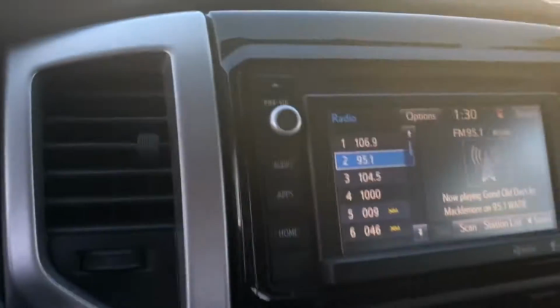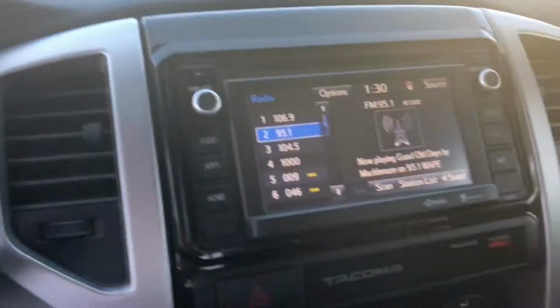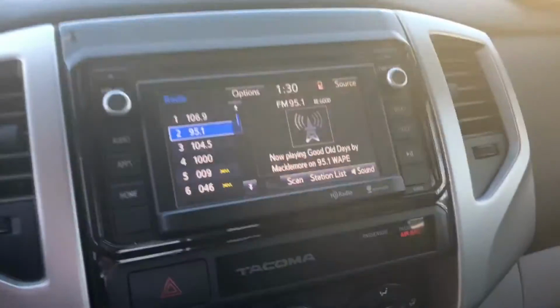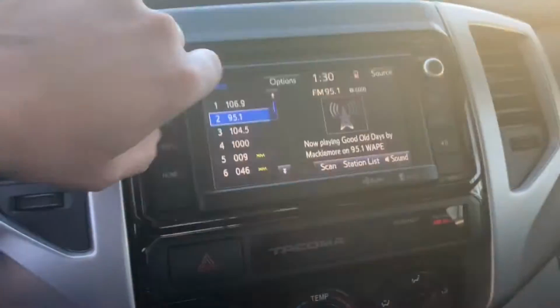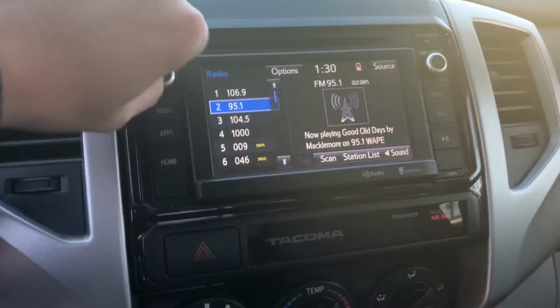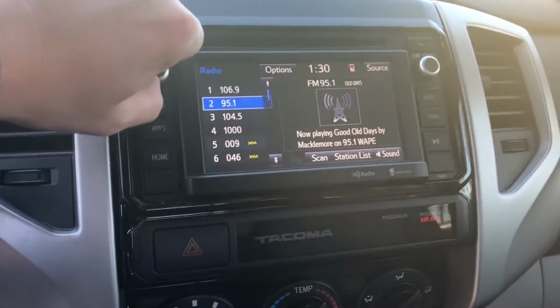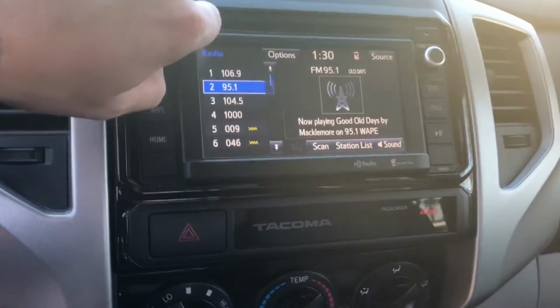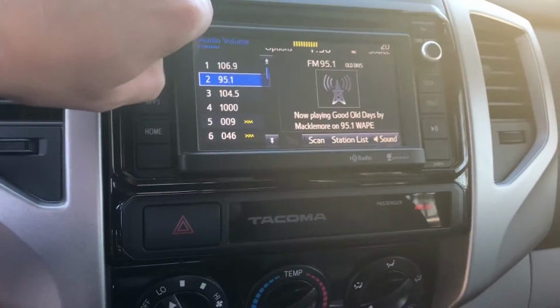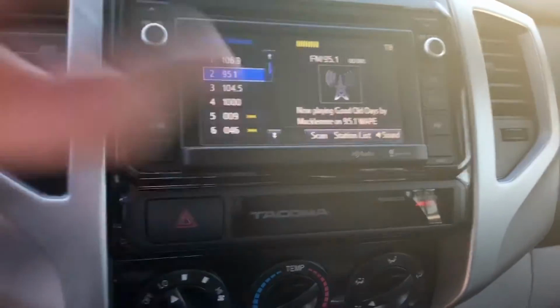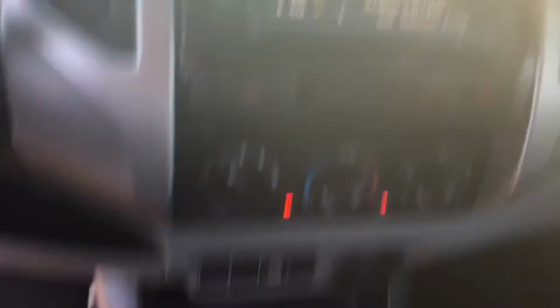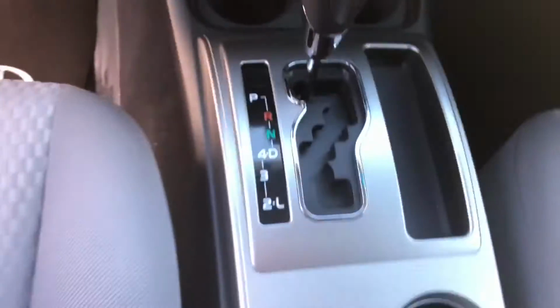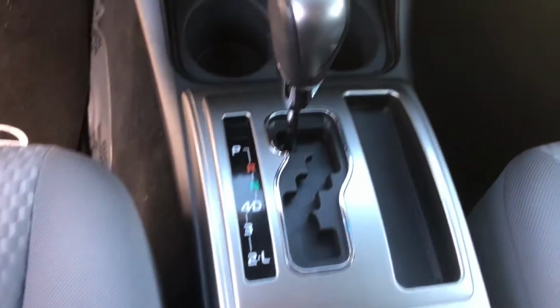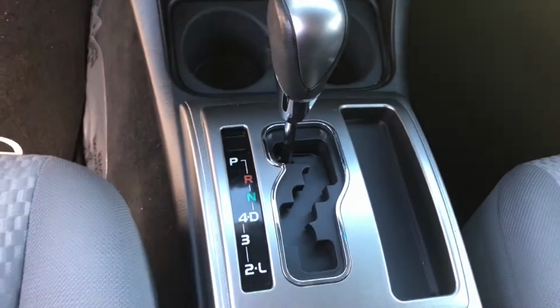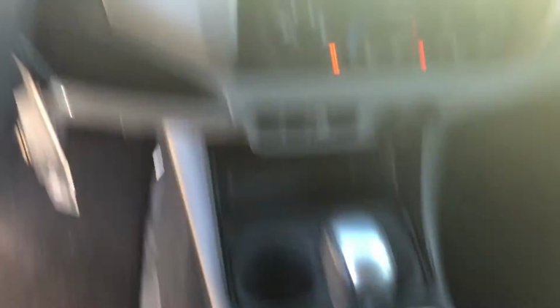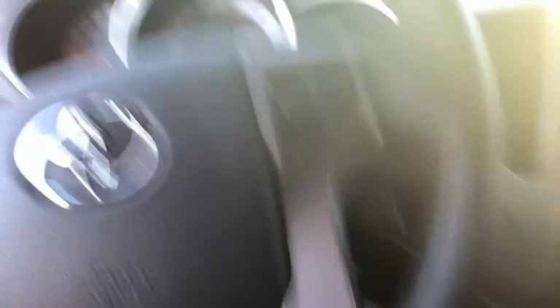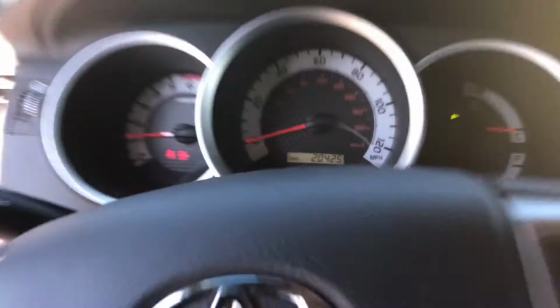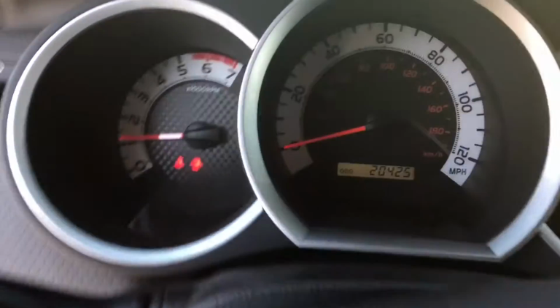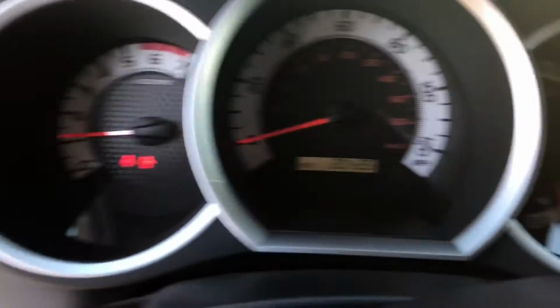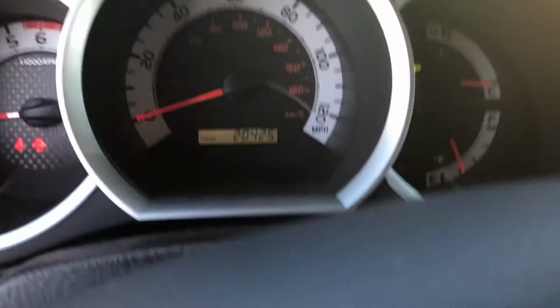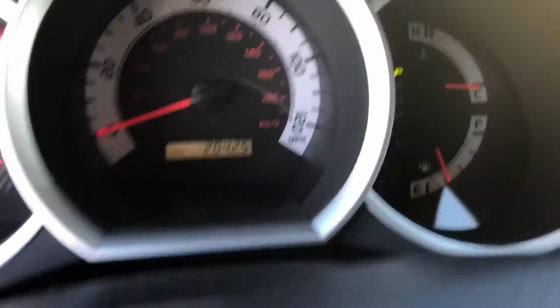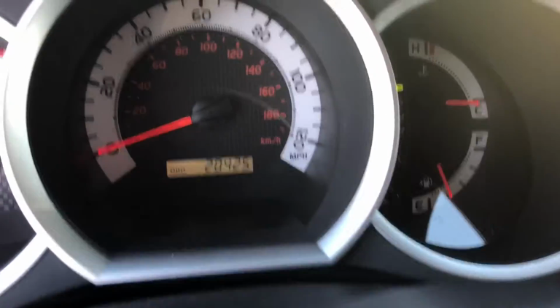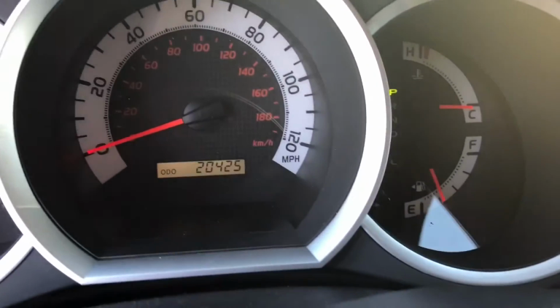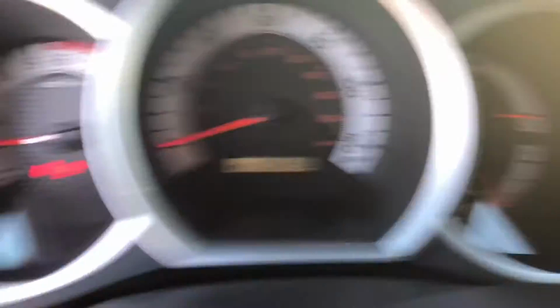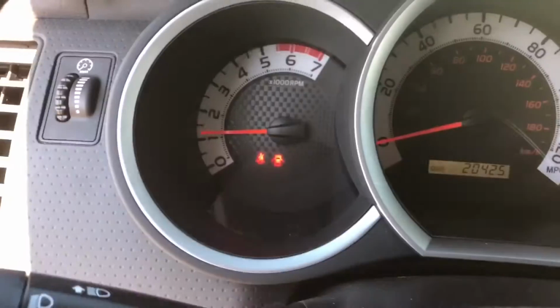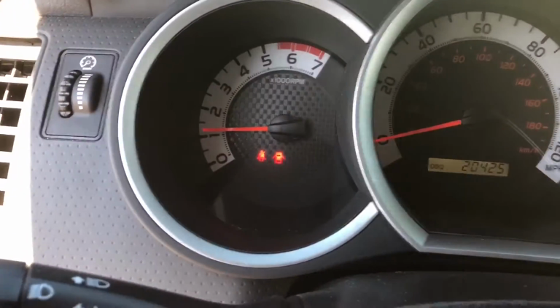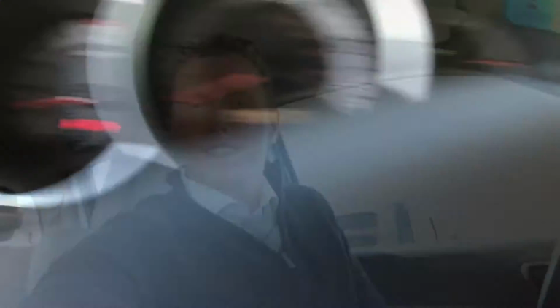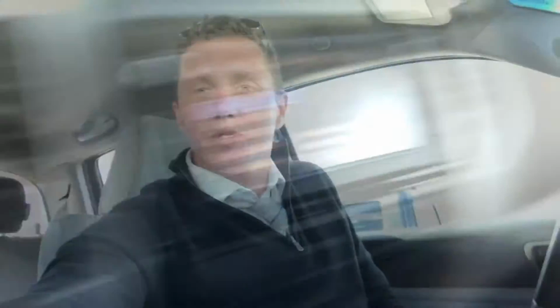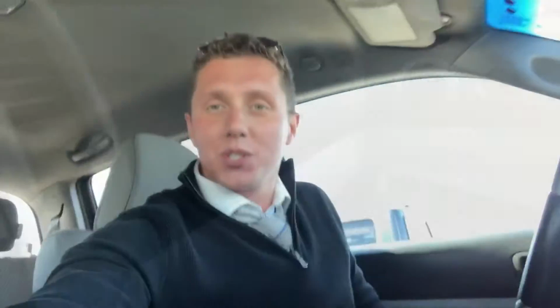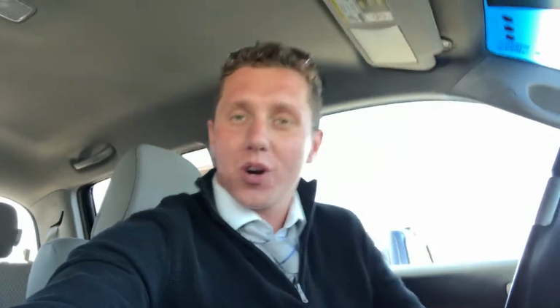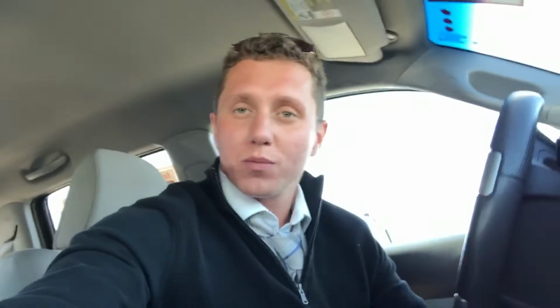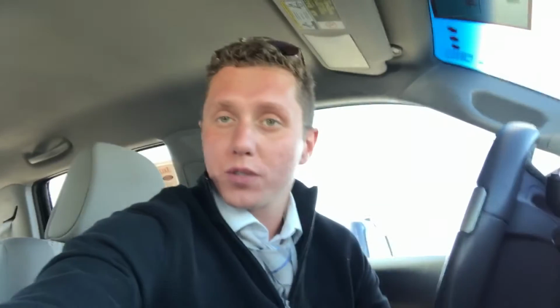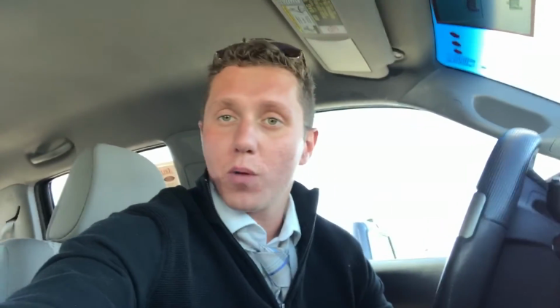Touch screen display with a nice audio system in here. The gearbox — only 20,000 miles. Wow. Thanks for letting me show you this awesome Toyota Tacoma.